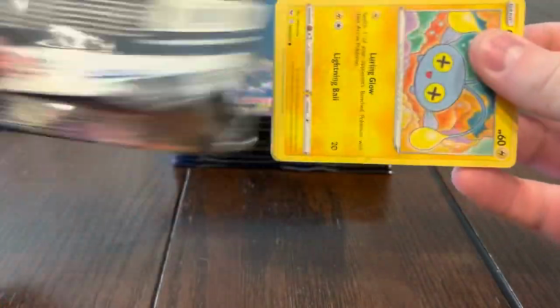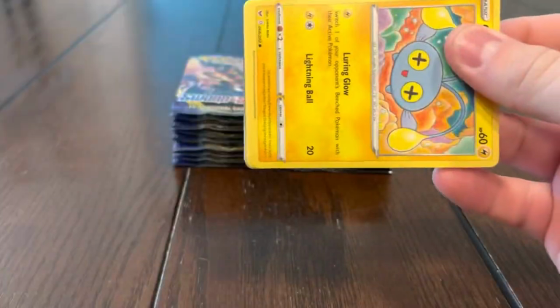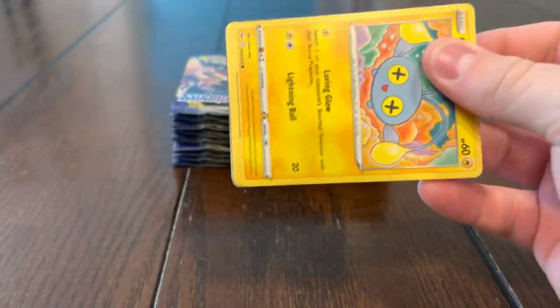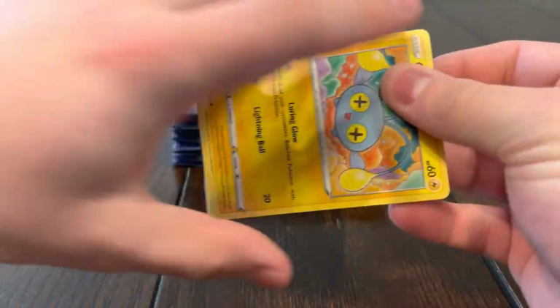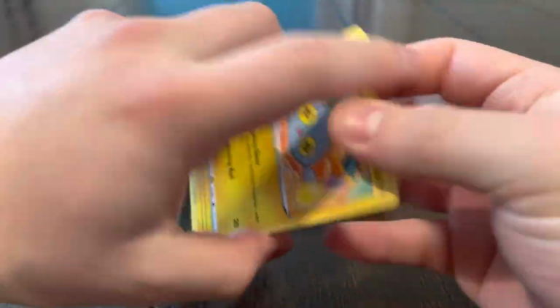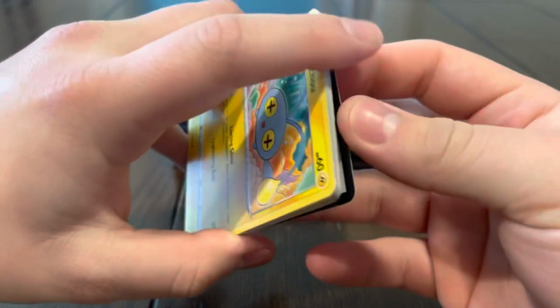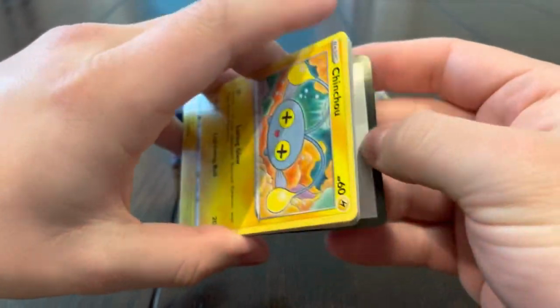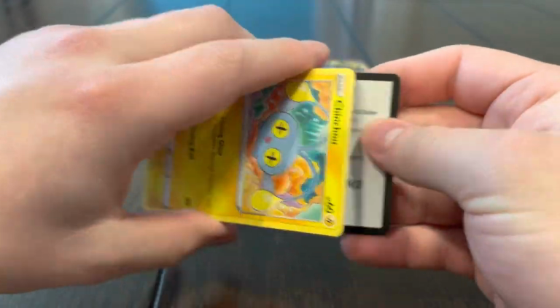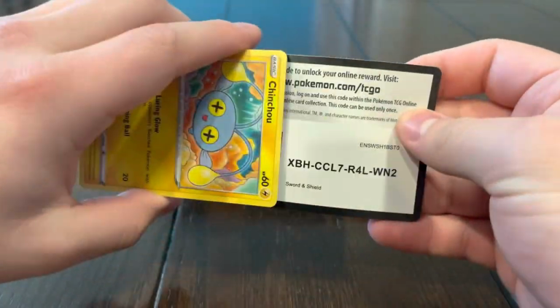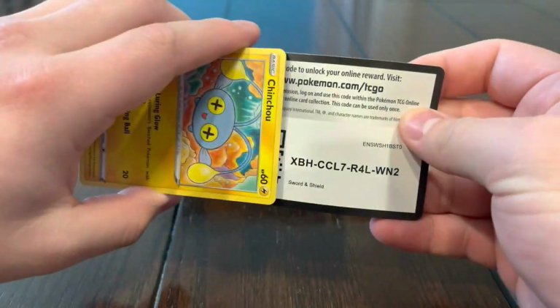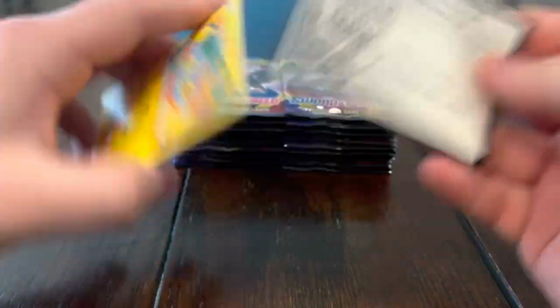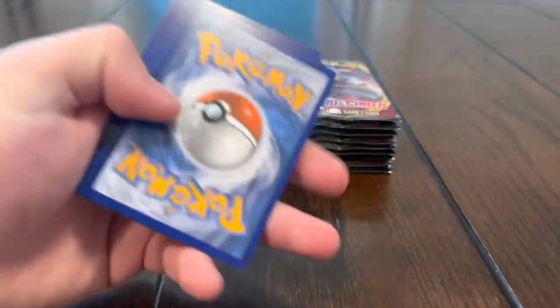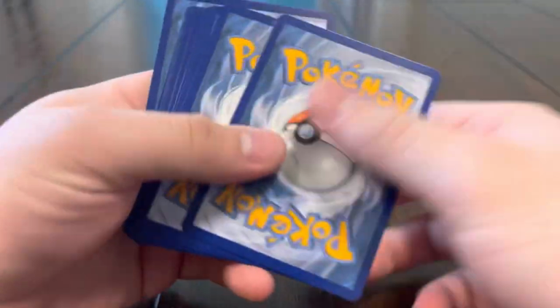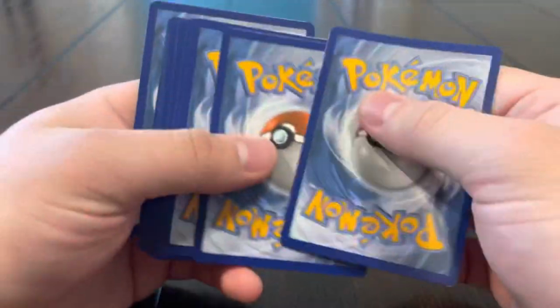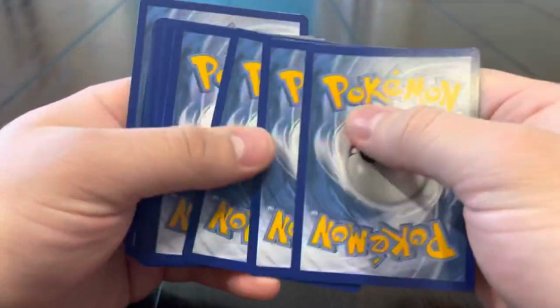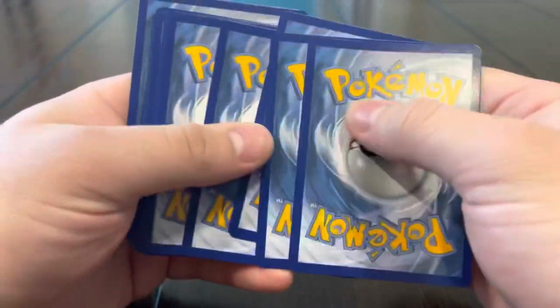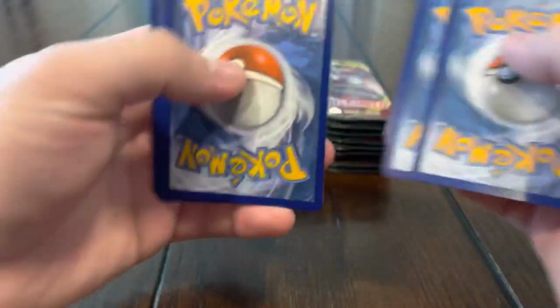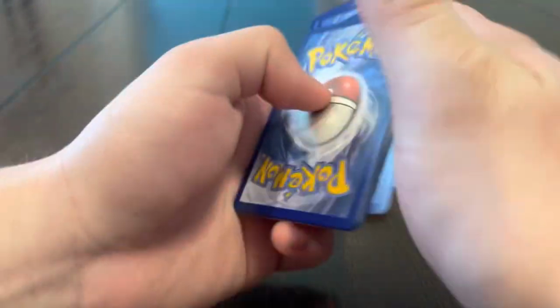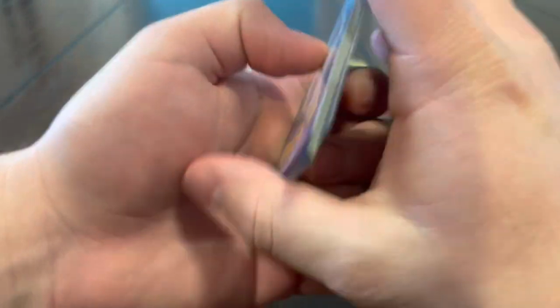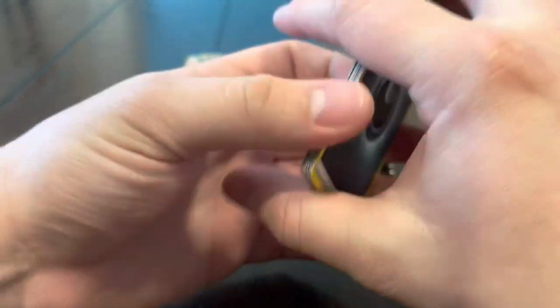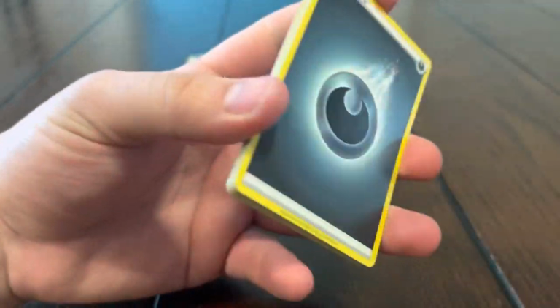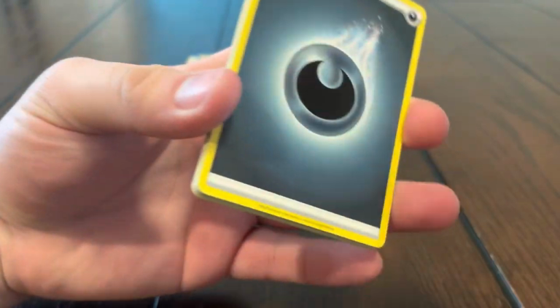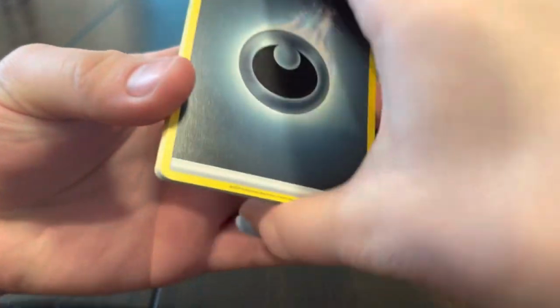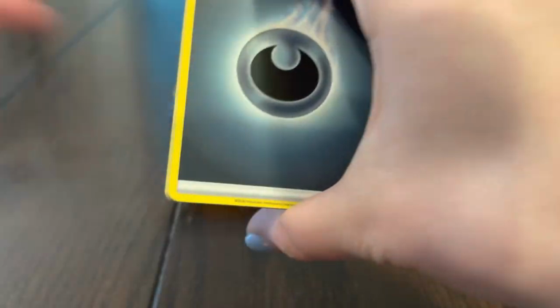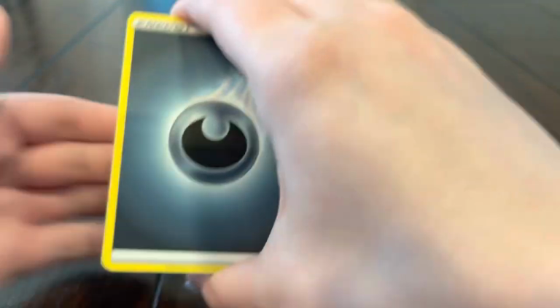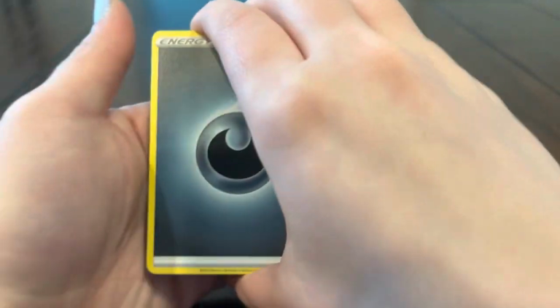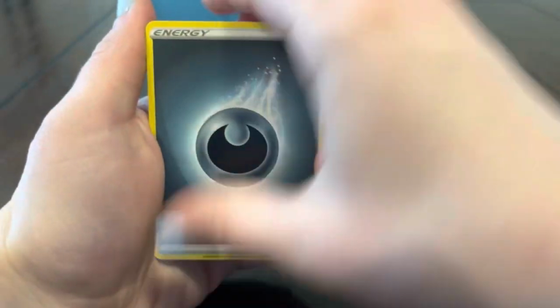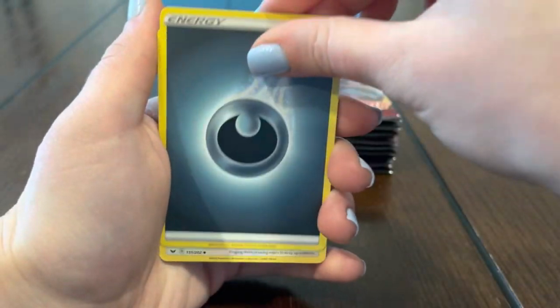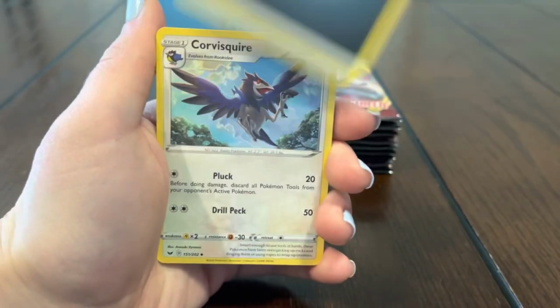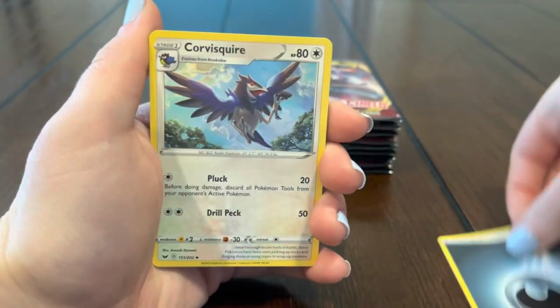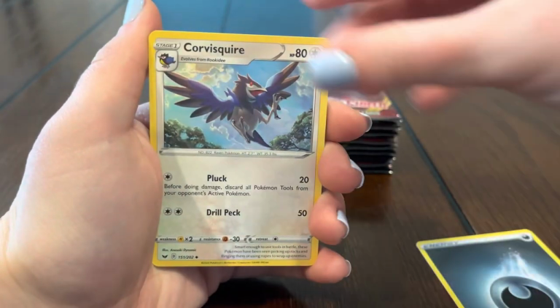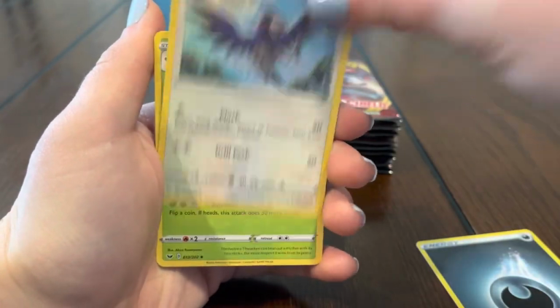We really want the gold Zamazenta — we have the Zacian already and that card is sick. They'd look dope together. So hopefully we can get that, and then of course the rainbow Lapras and Snorlax. I want the rainbow Snorlax — that's like my most wanted card in the set for sure.